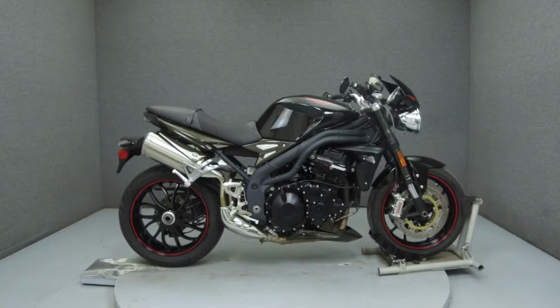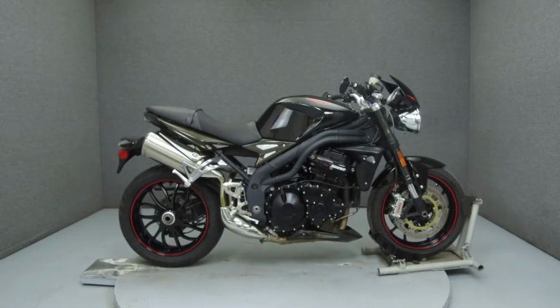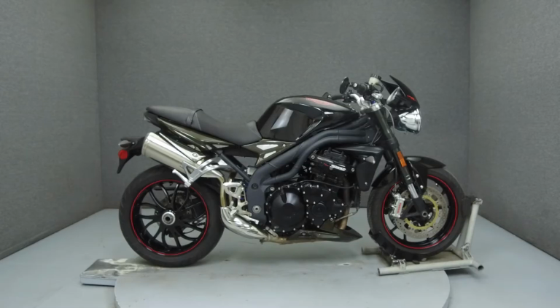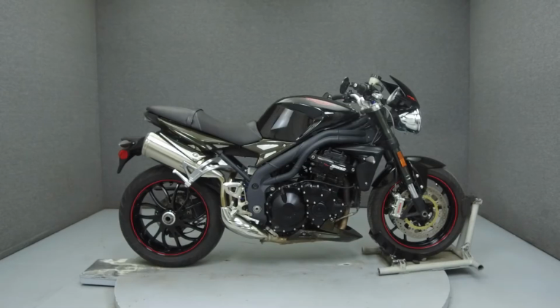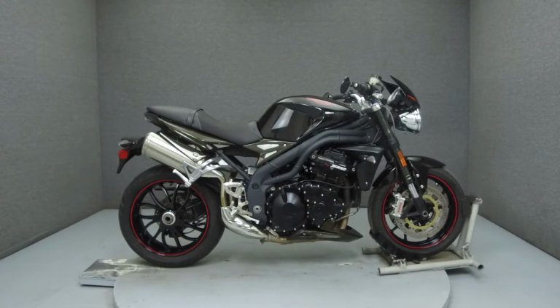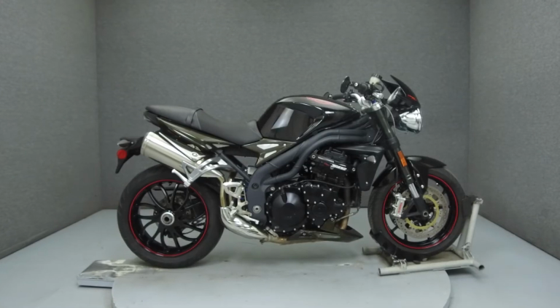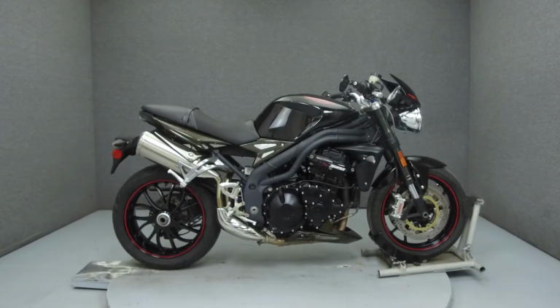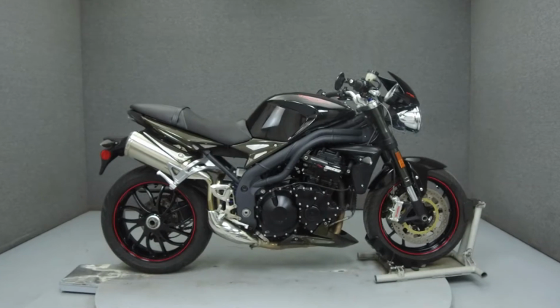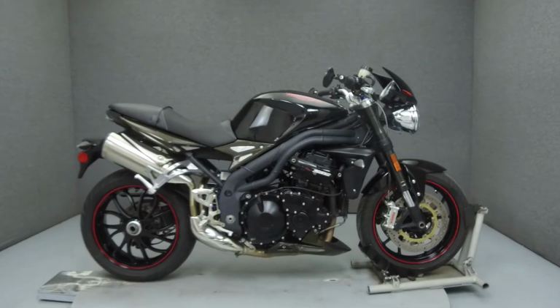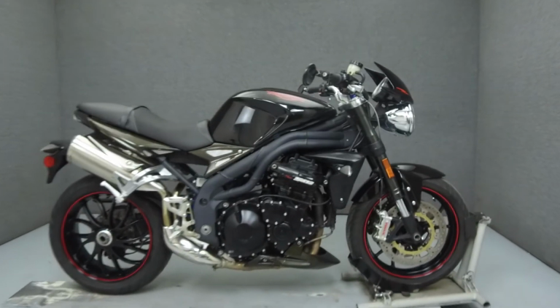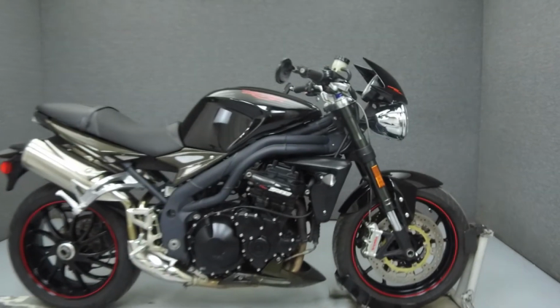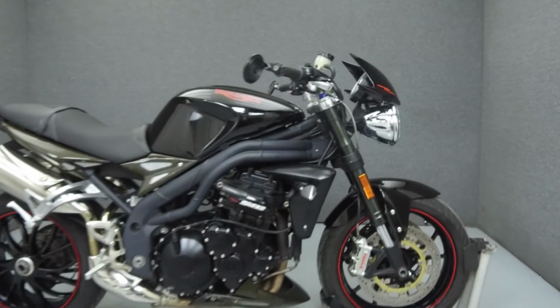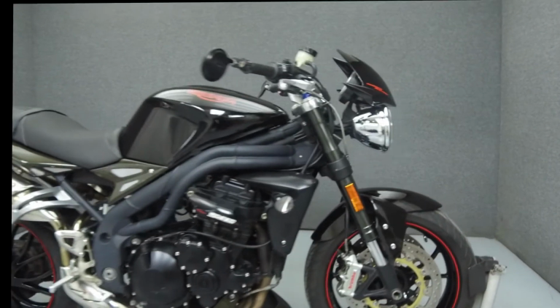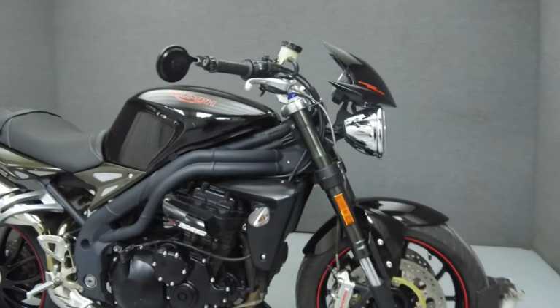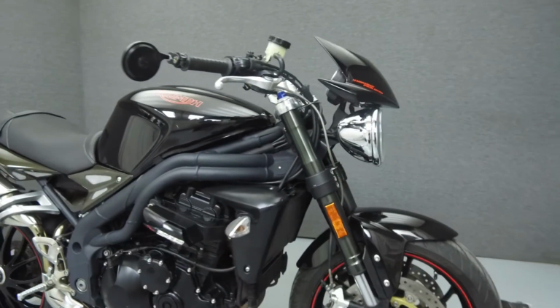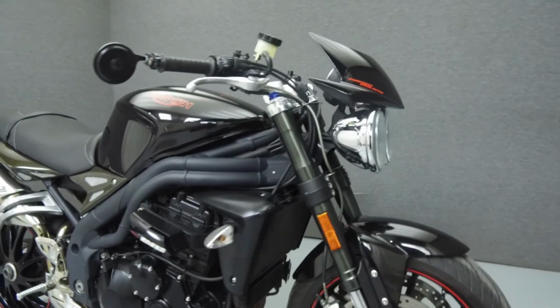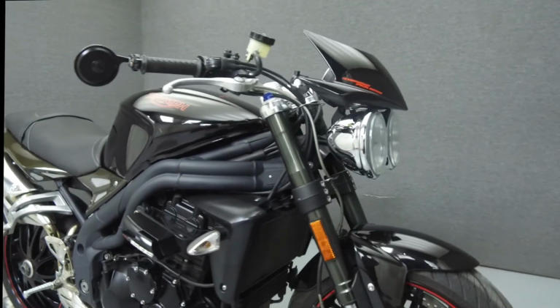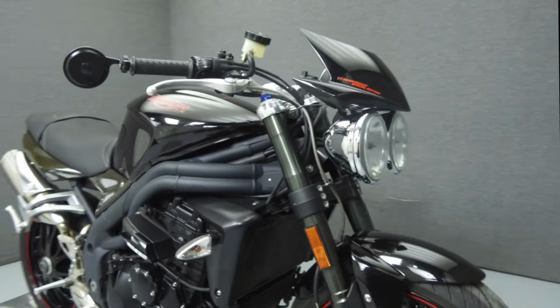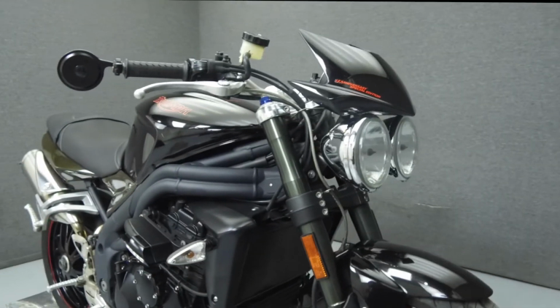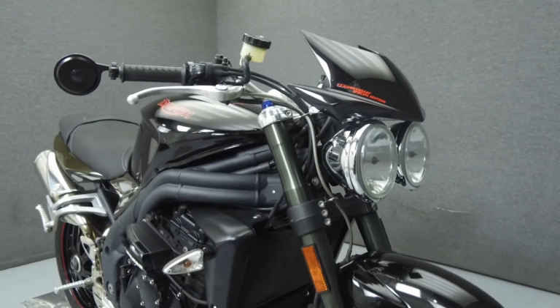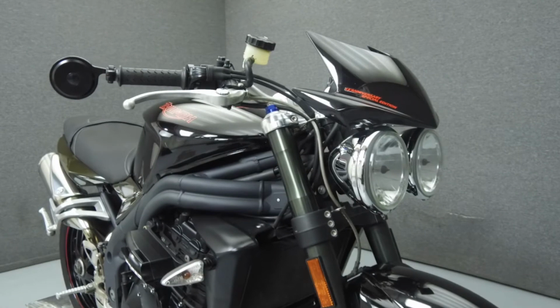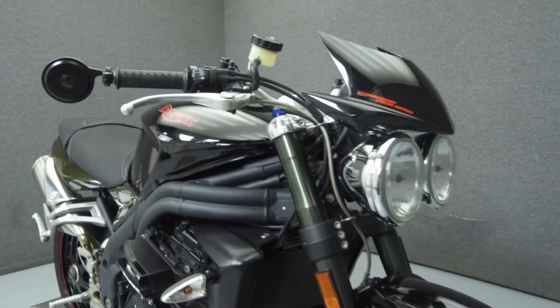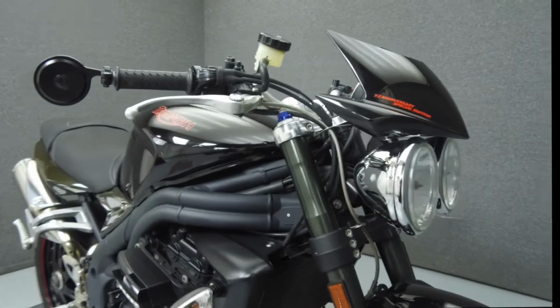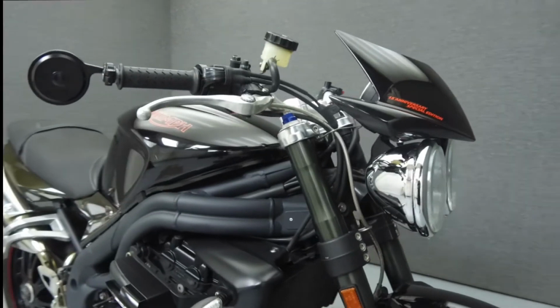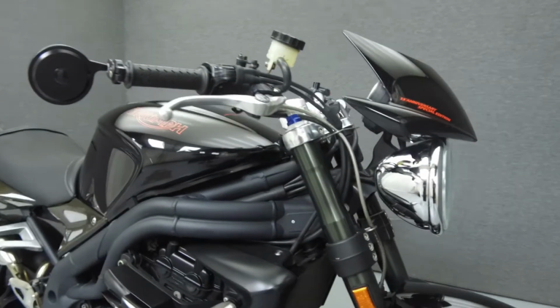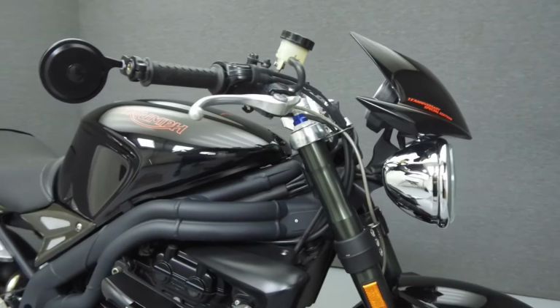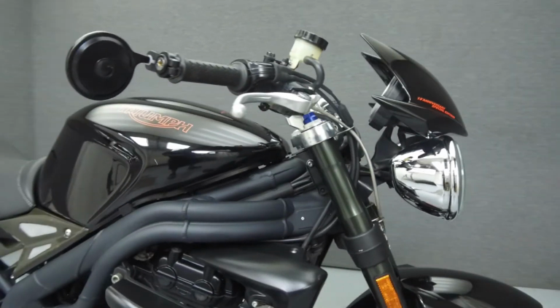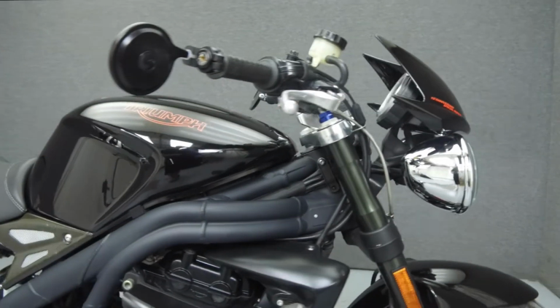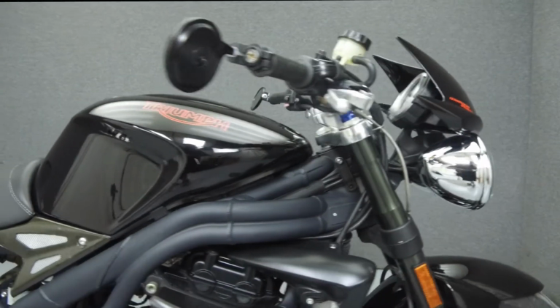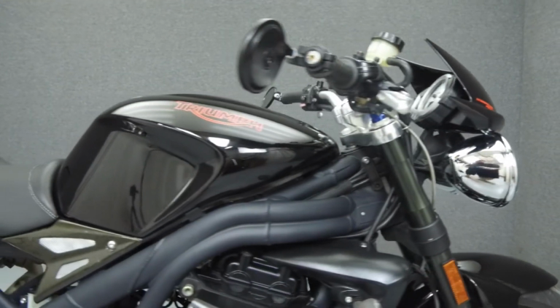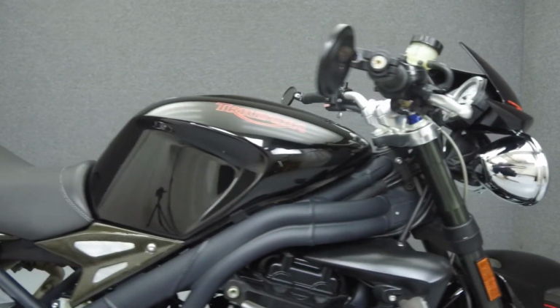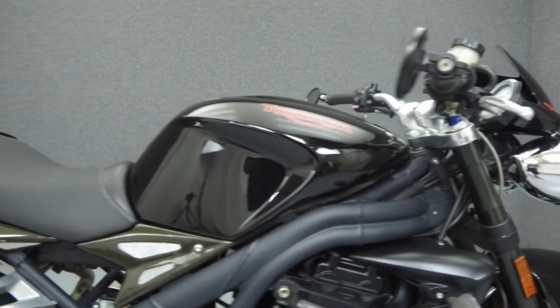Hey everyone, this is Keegan from National Power Sports. Today we're going to take a look at this 2010 Triumph Speed Triple SE 15th Anniversary Edition with 13,020 miles.